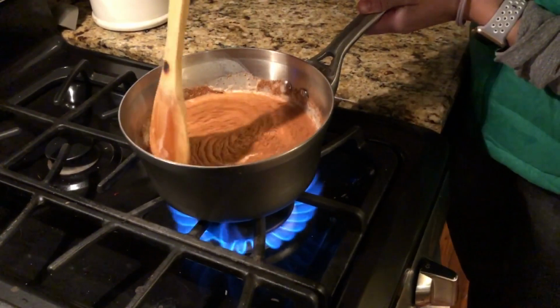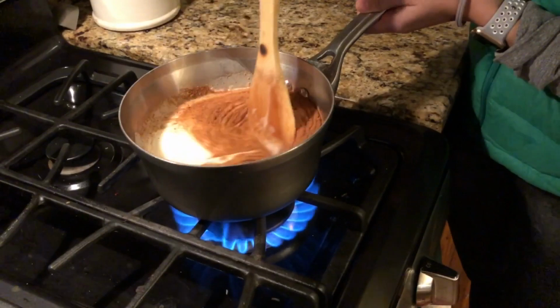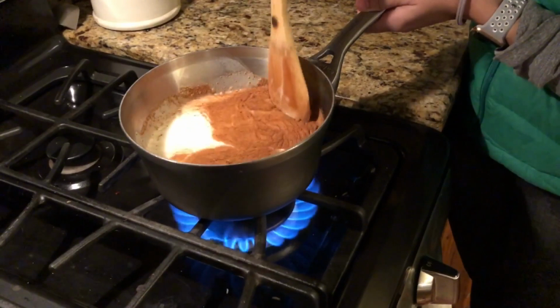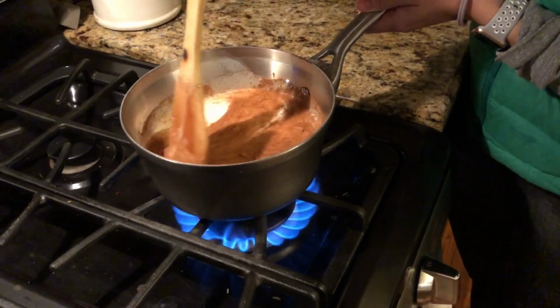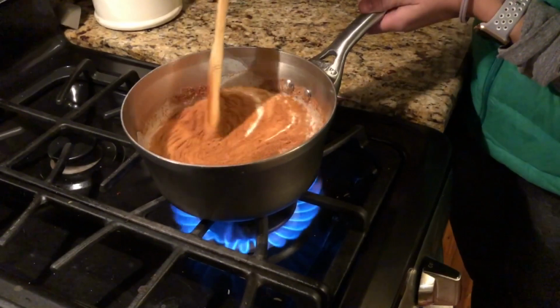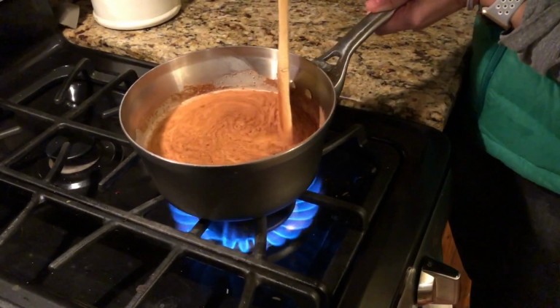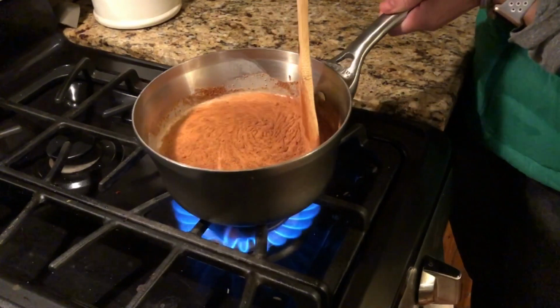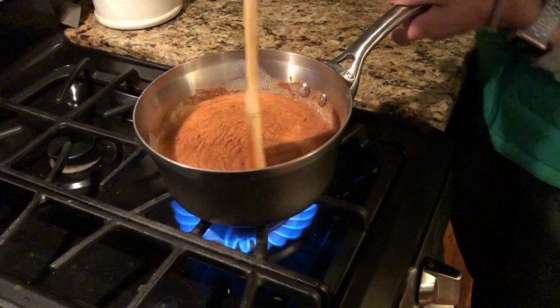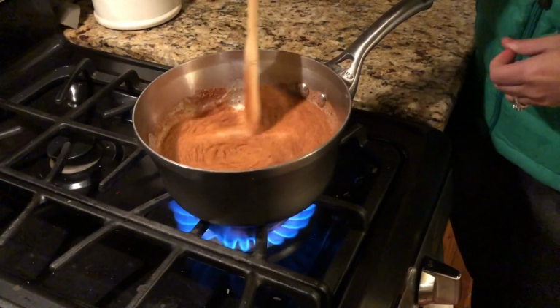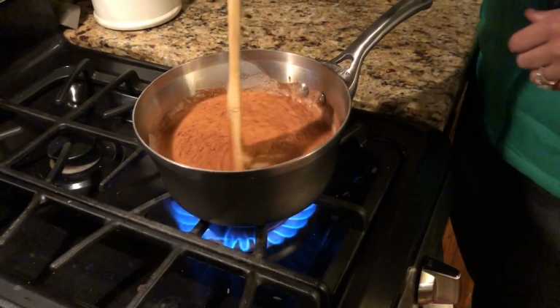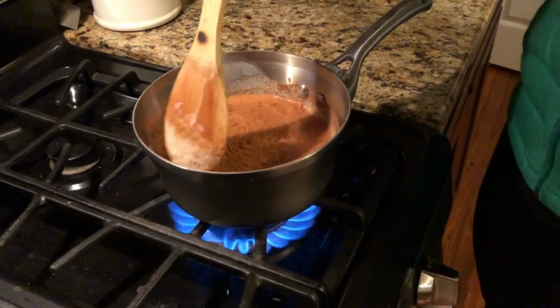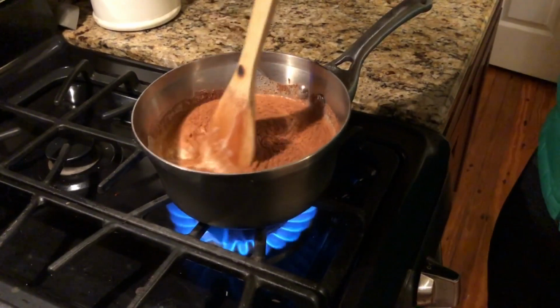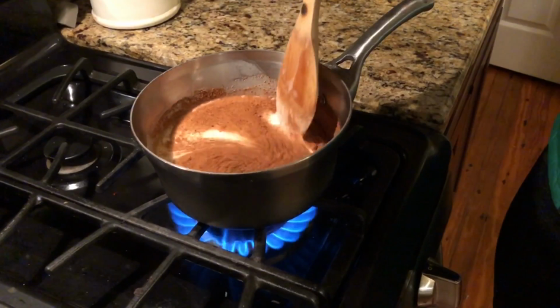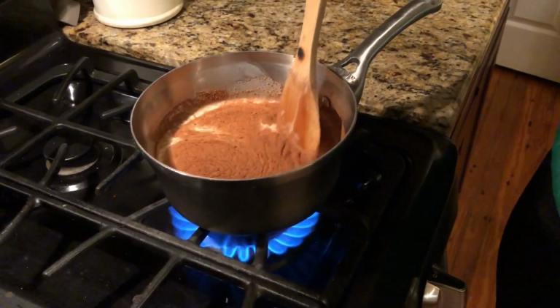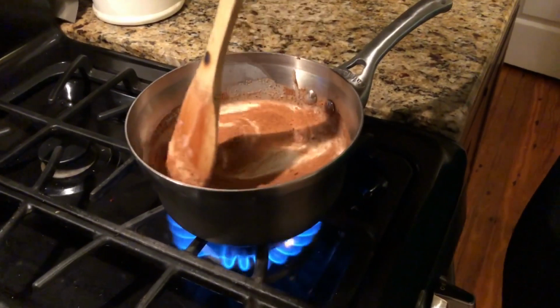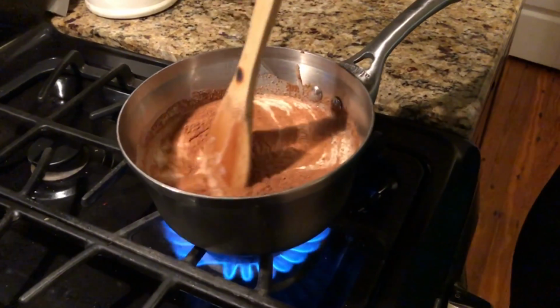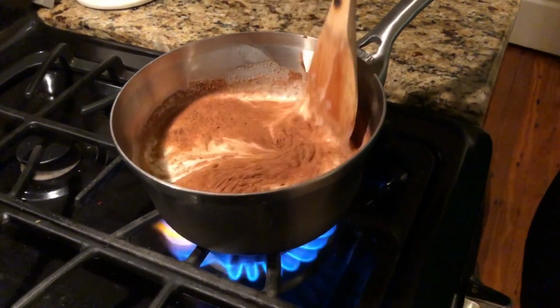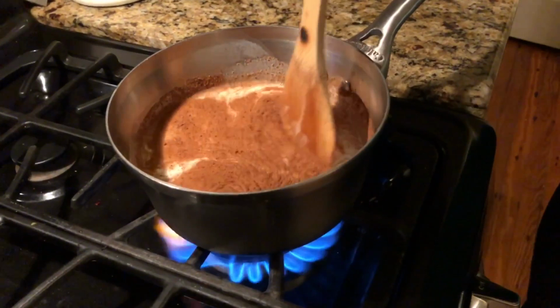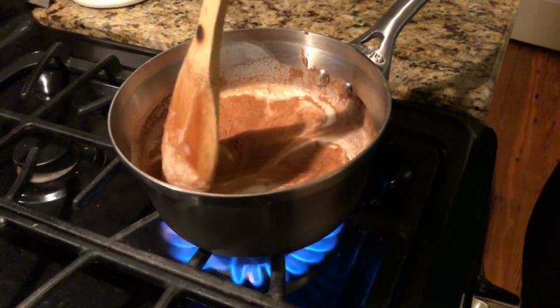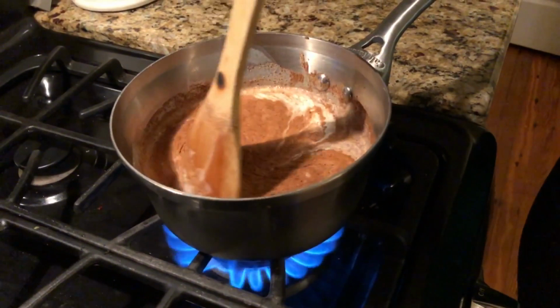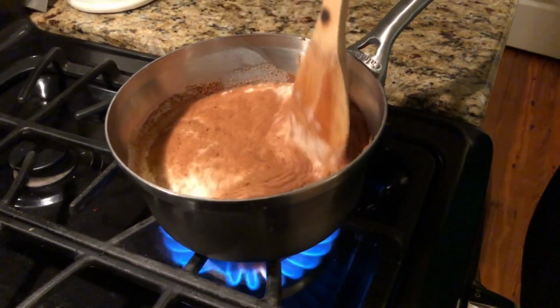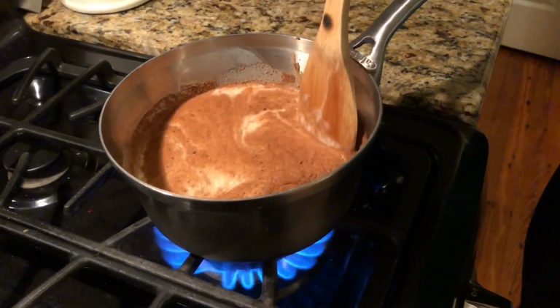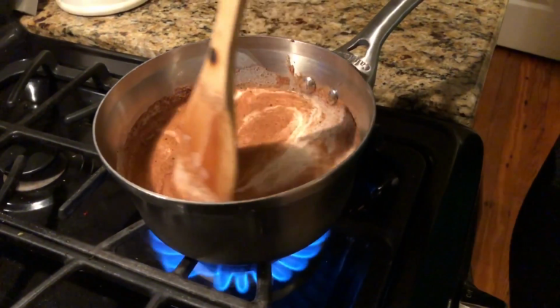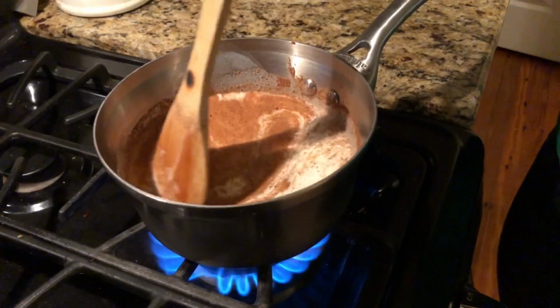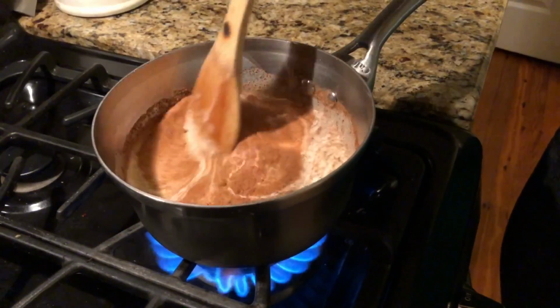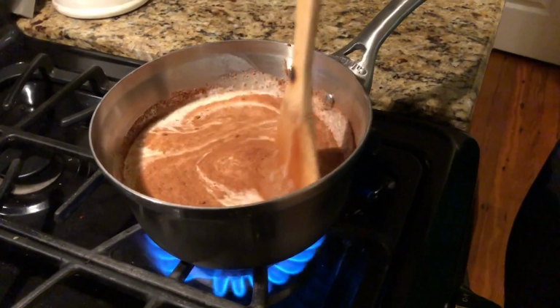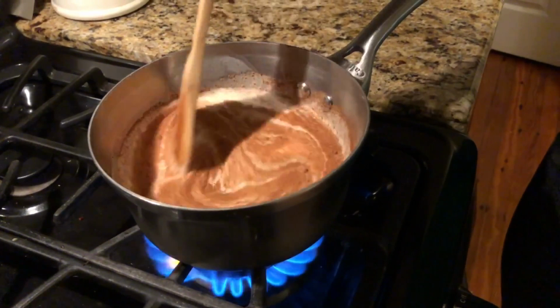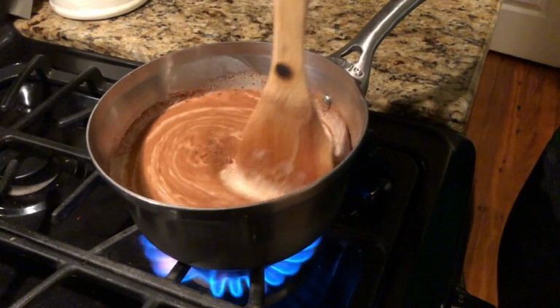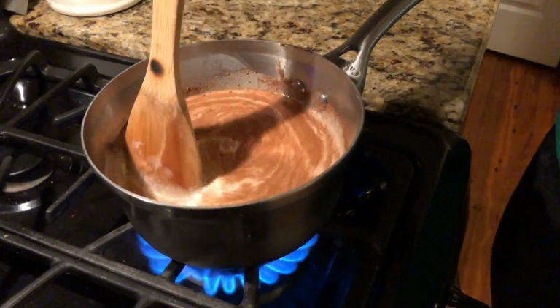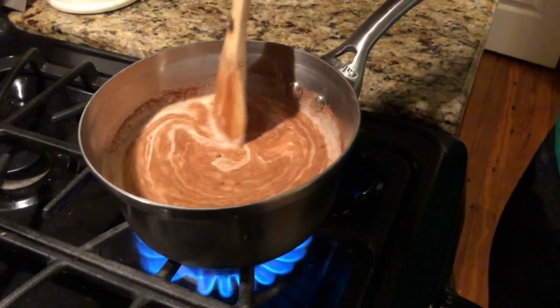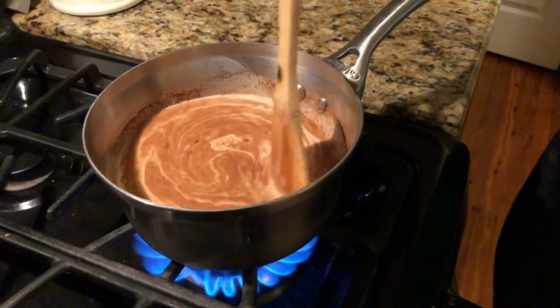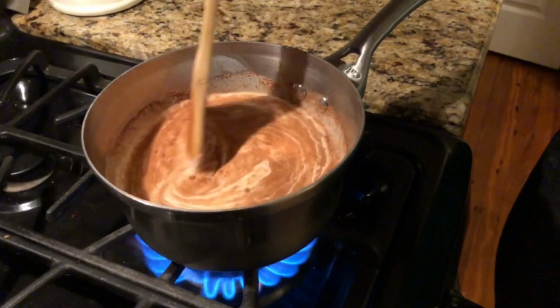One thing to note: if you're looking to do a dairy-free version of this, you can absolutely substitute the heavy whipping cream with full-fat coconut milk instead. You would just need to use about two and a half cups — about two and a half cans — of full-fat coconut milk.